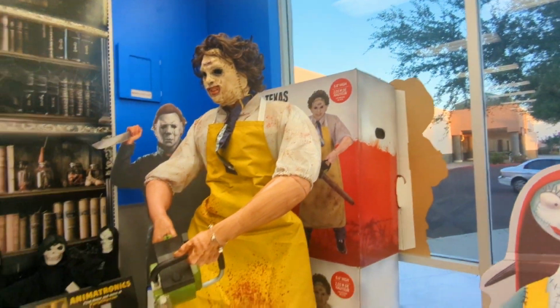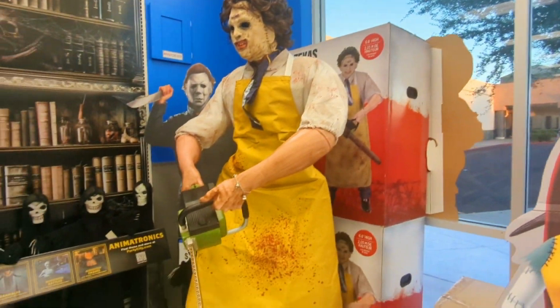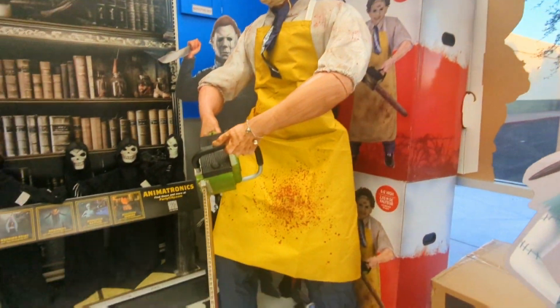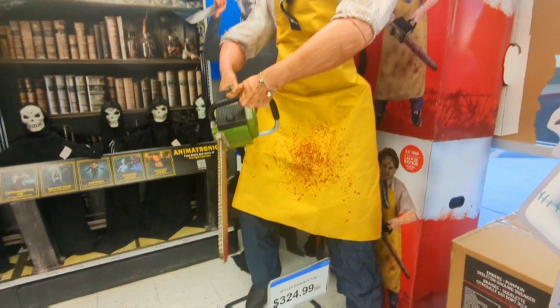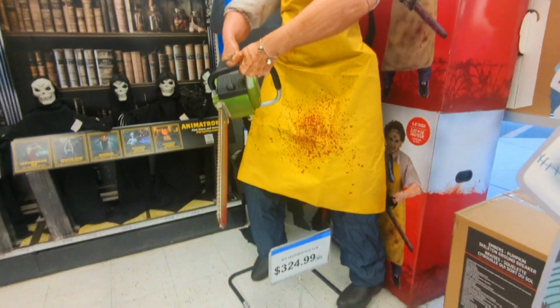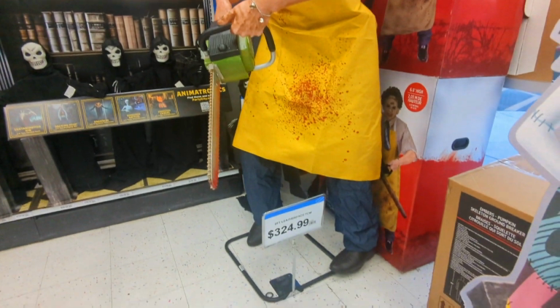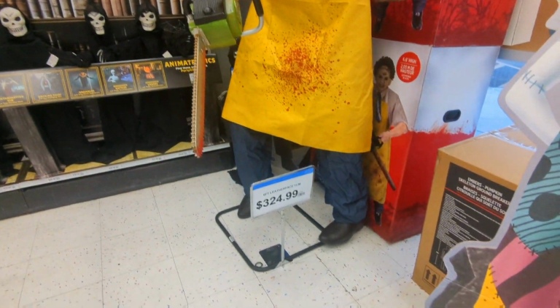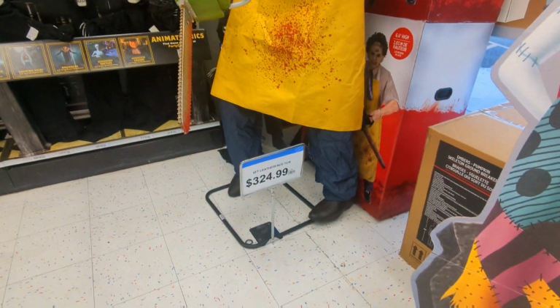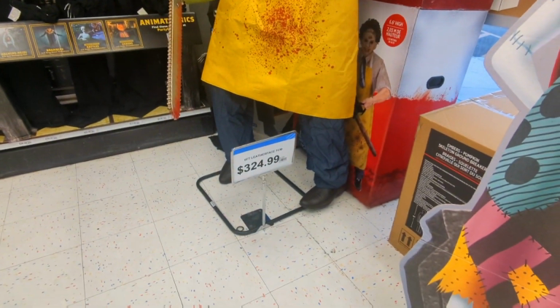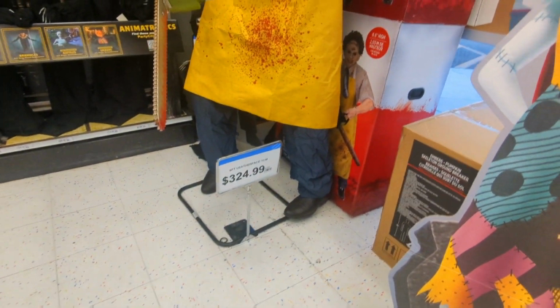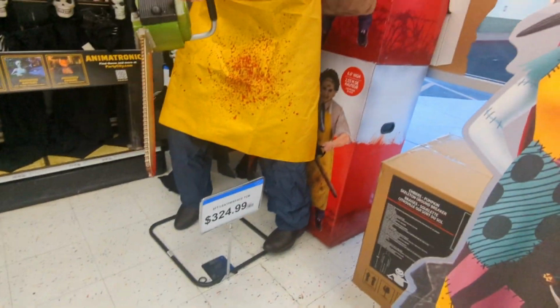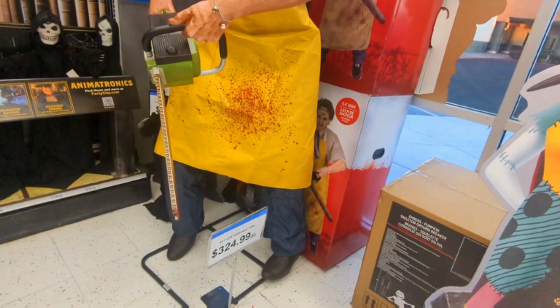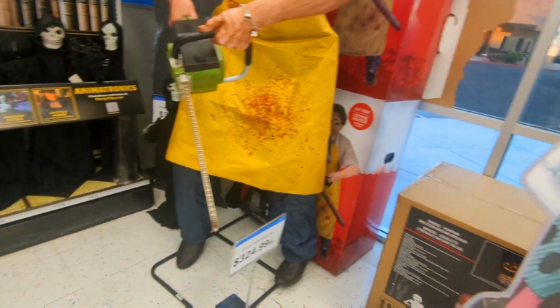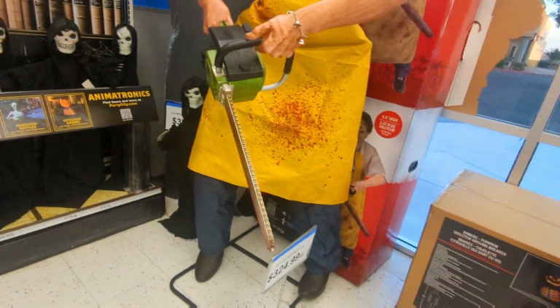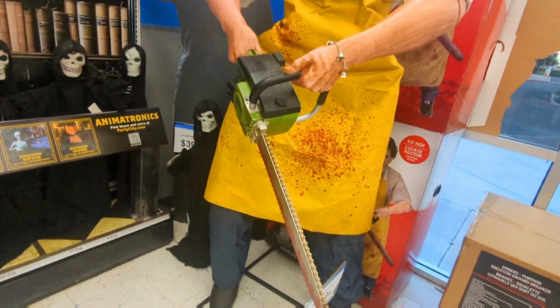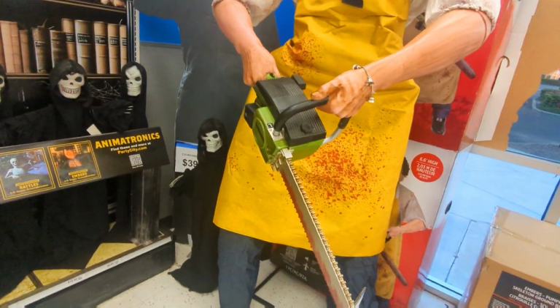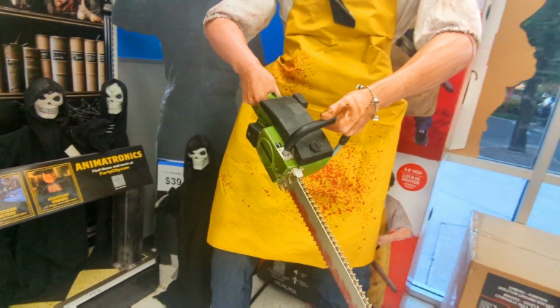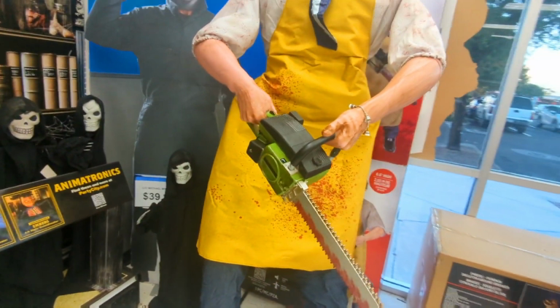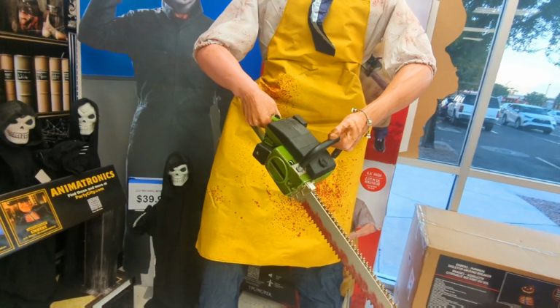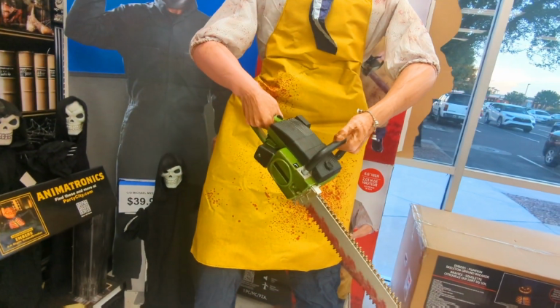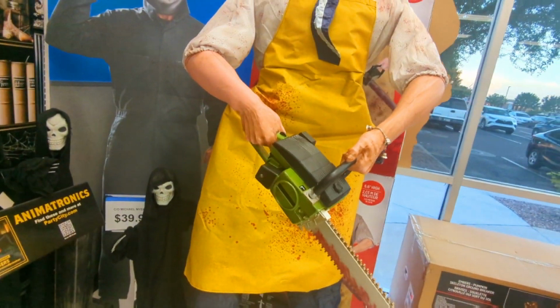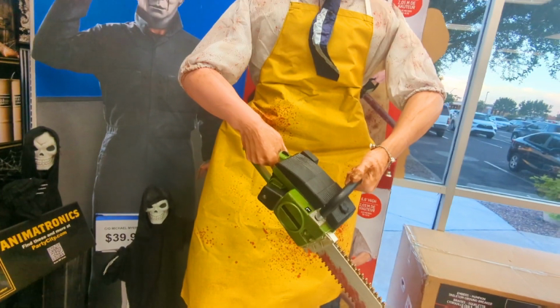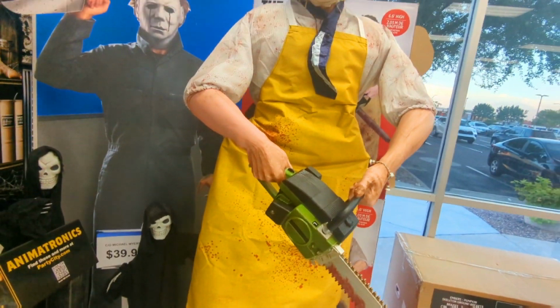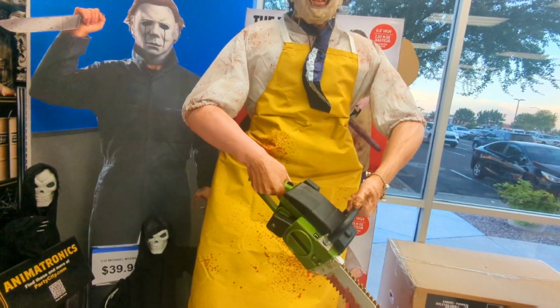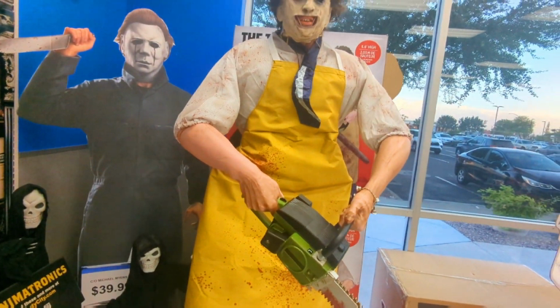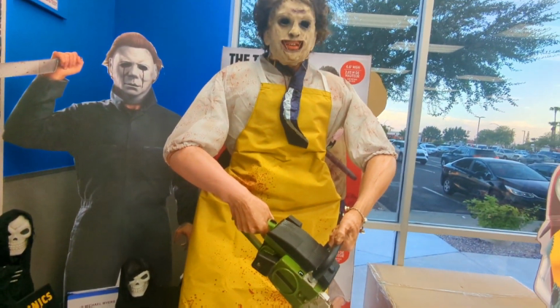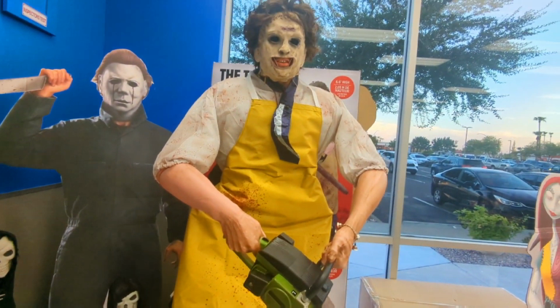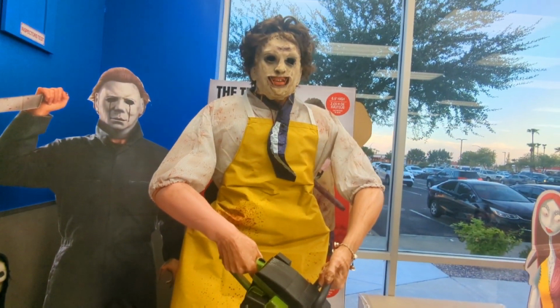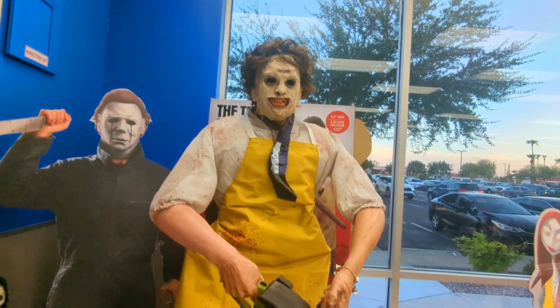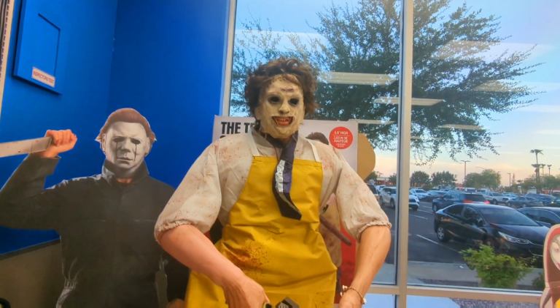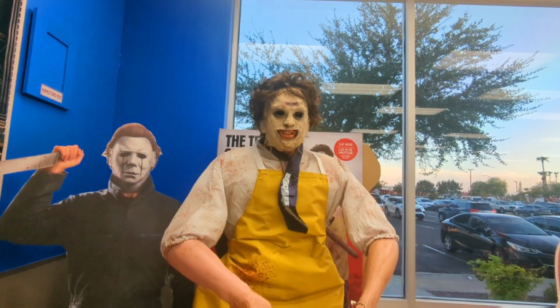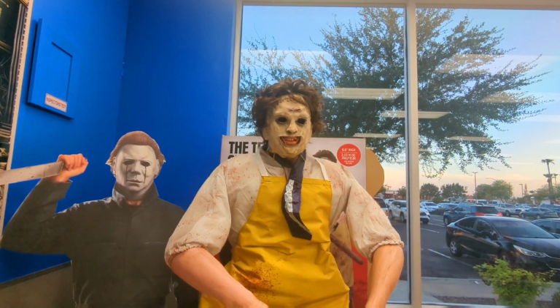I actually have one of these Leatherface animatronics, still new in the box. I'm trying to sell or trade for probably the Home Depot Chucky. He's really cool but he's huge and takes up a lot of space.